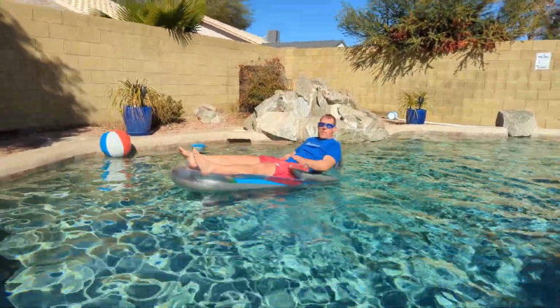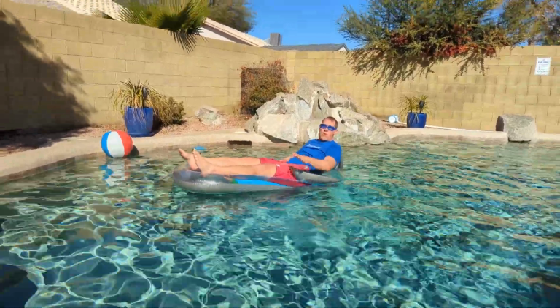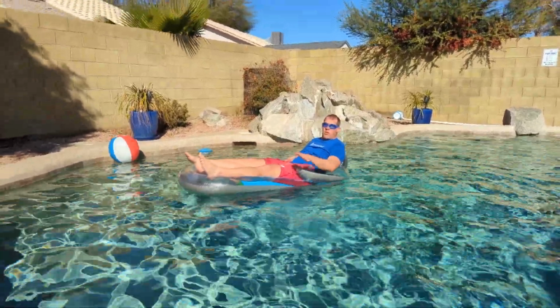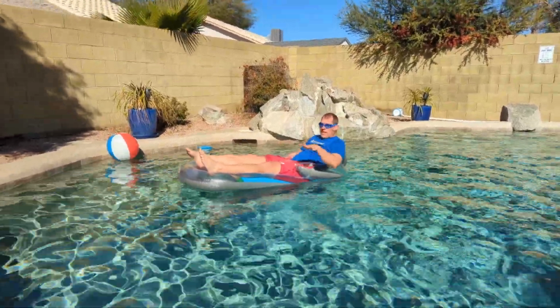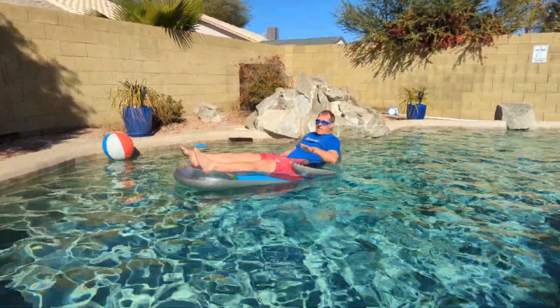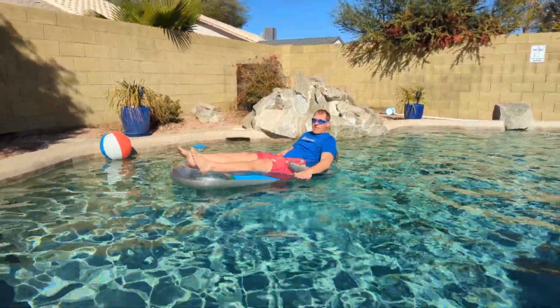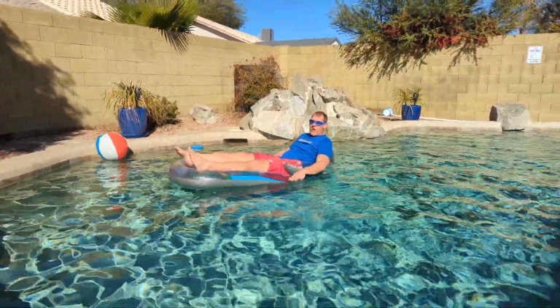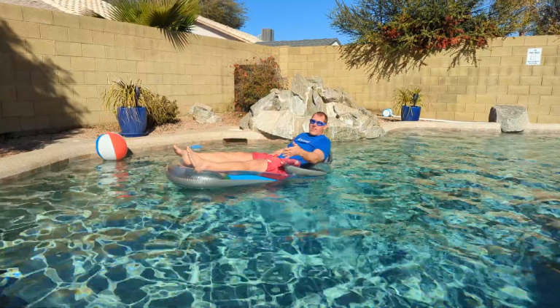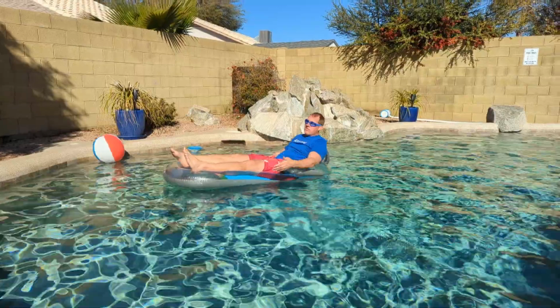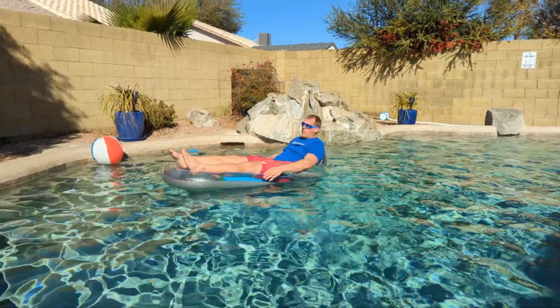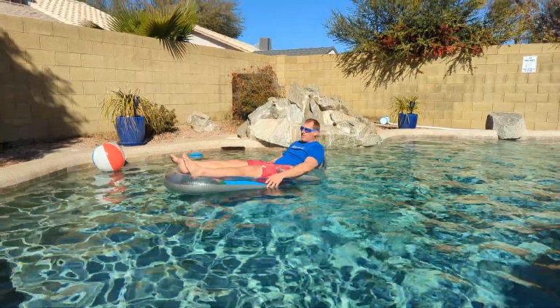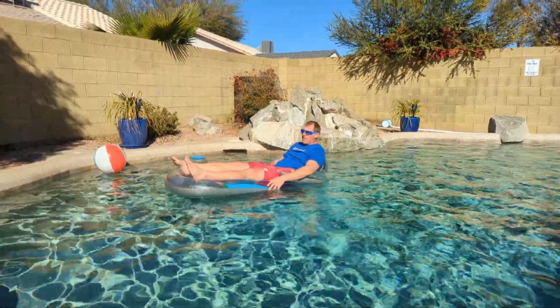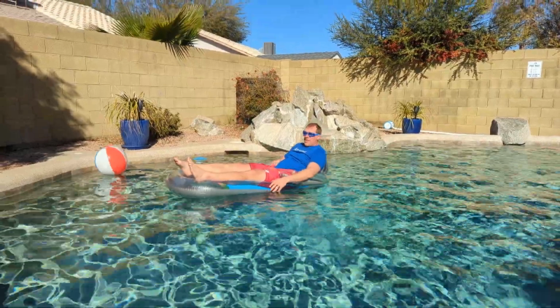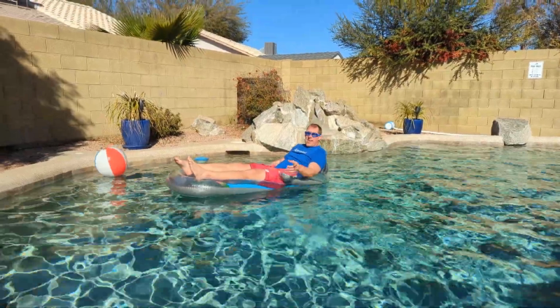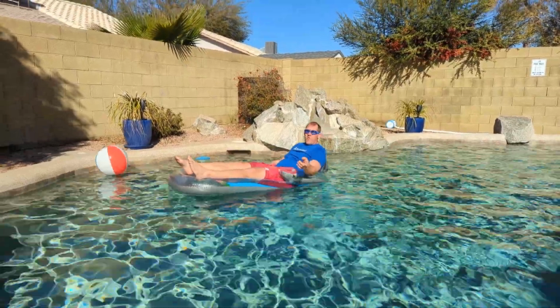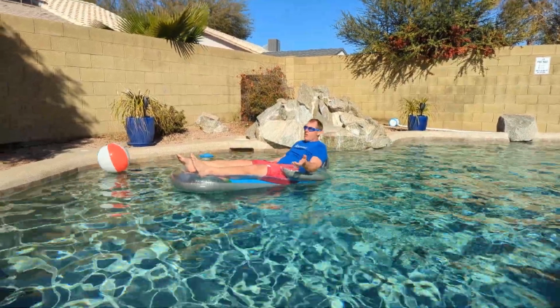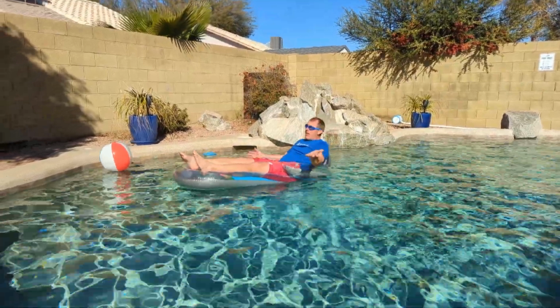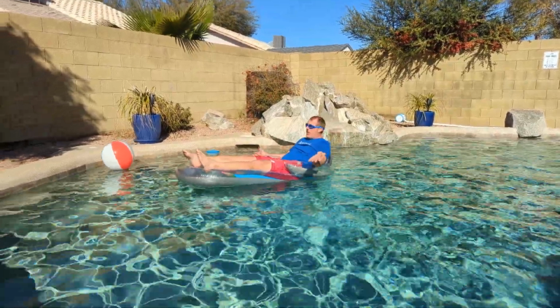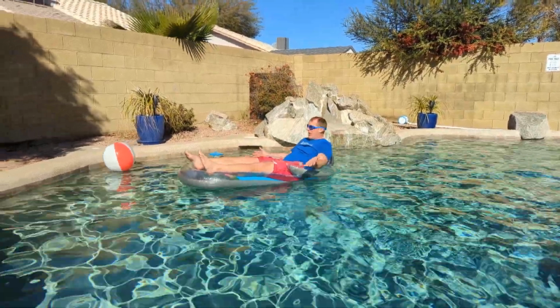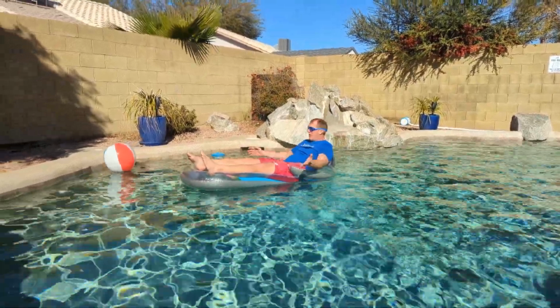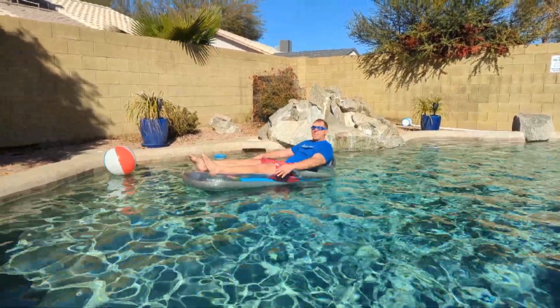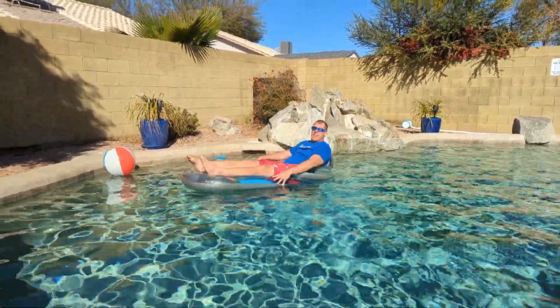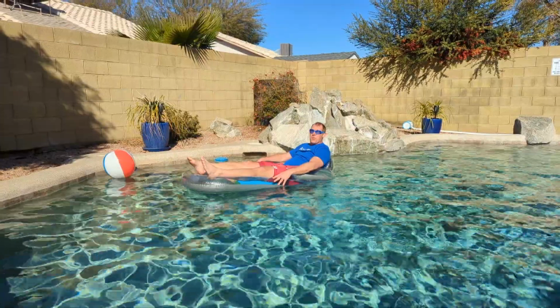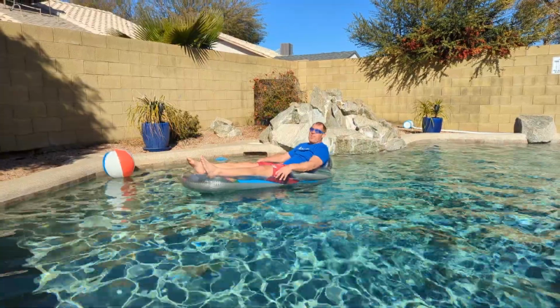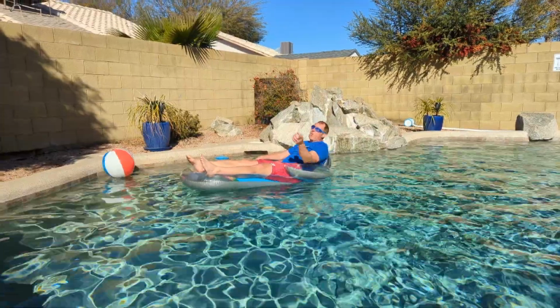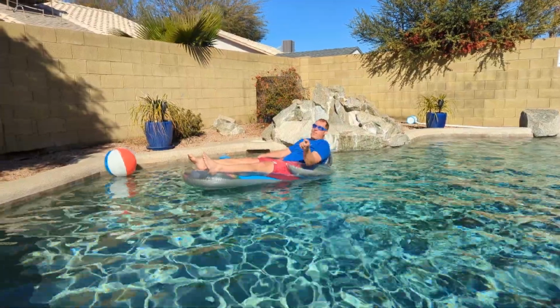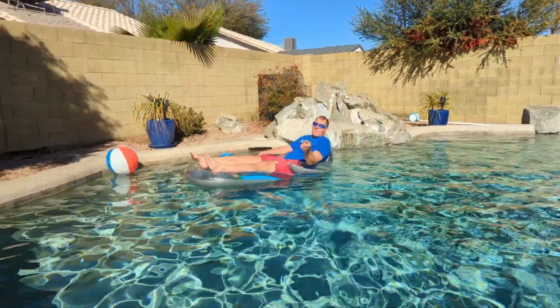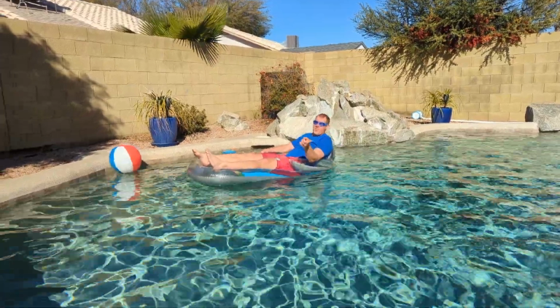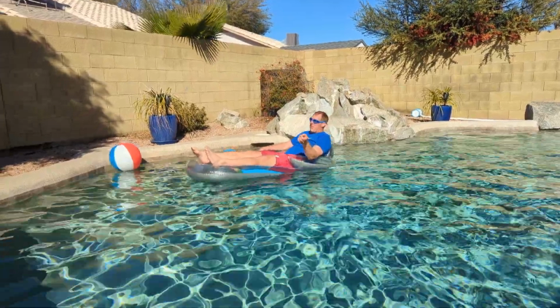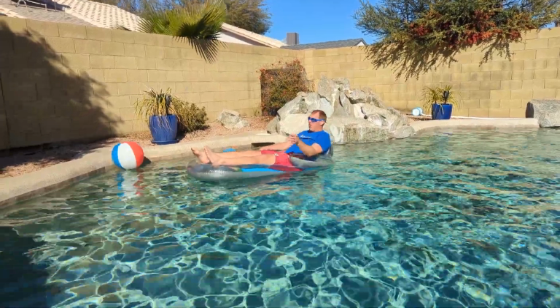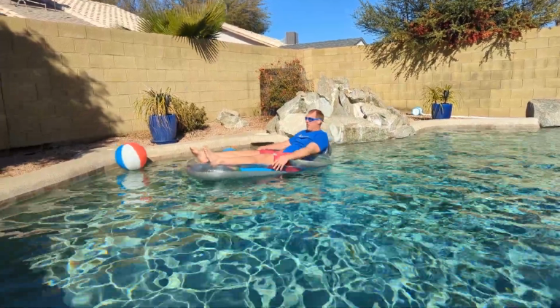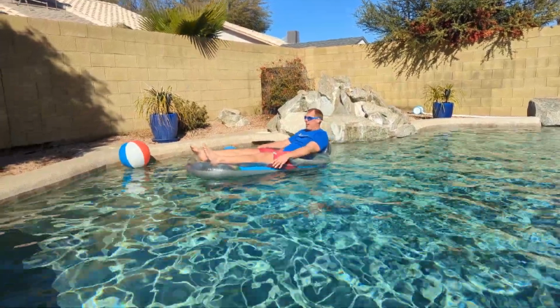But if you like one of the floats that keeps you in the water a lot, this one really isn't the one for you. Here's how it looks when you're sitting out in the pool. We love having these — we've had them for a couple of summers now.